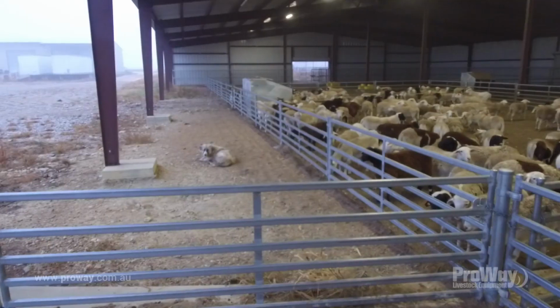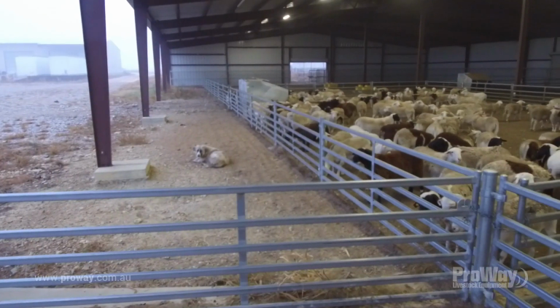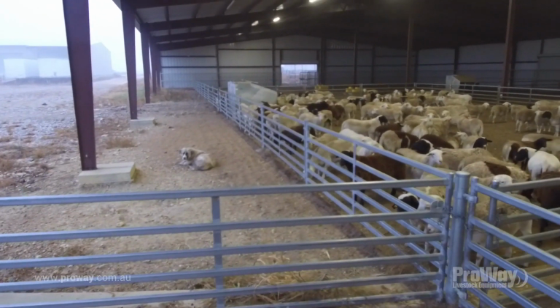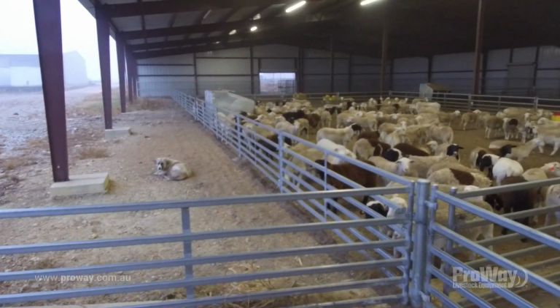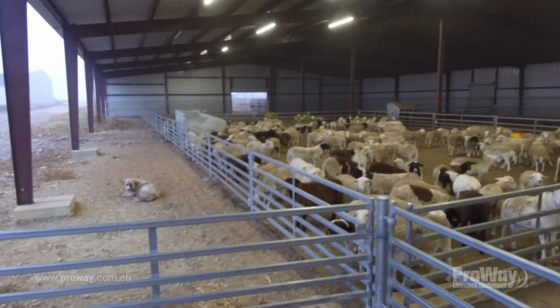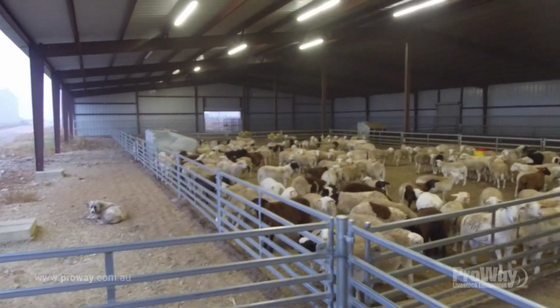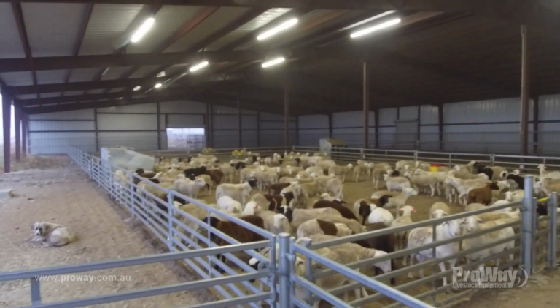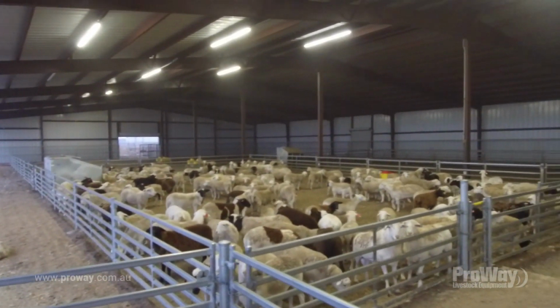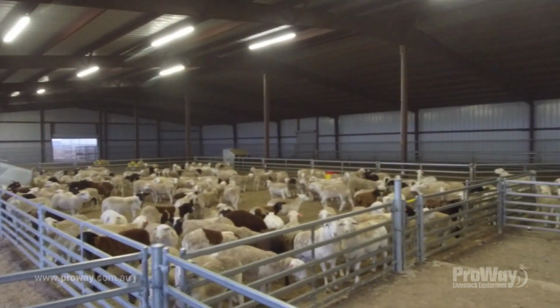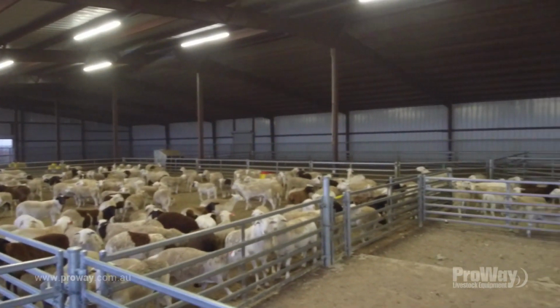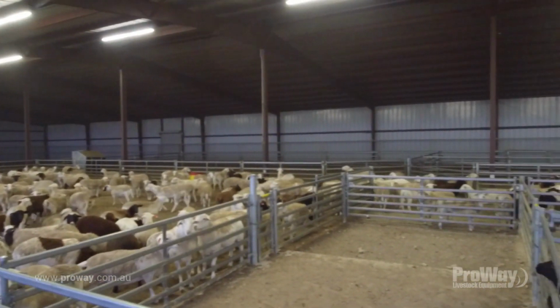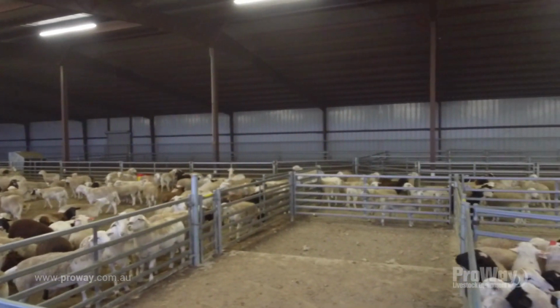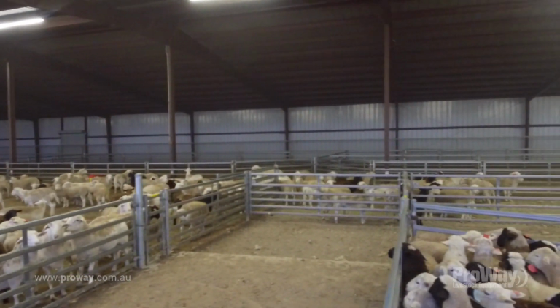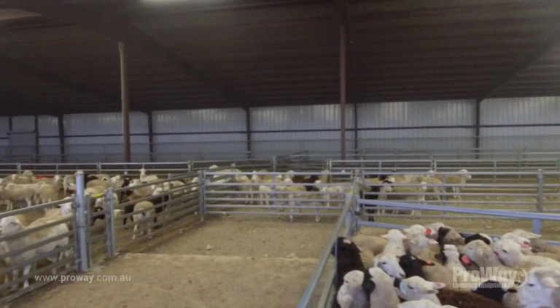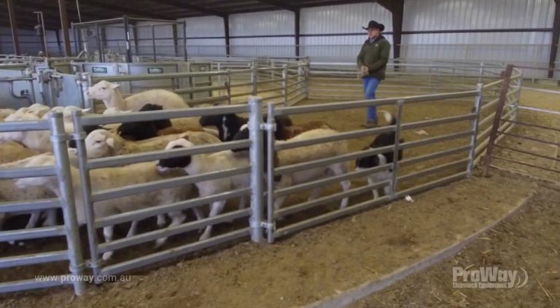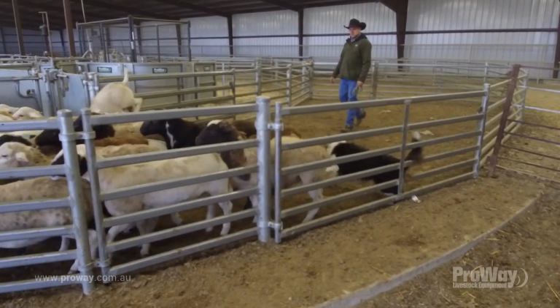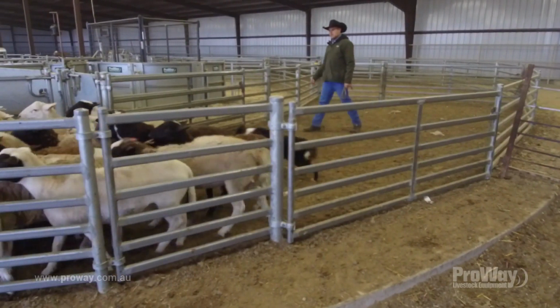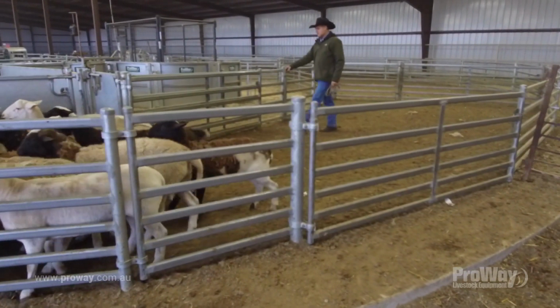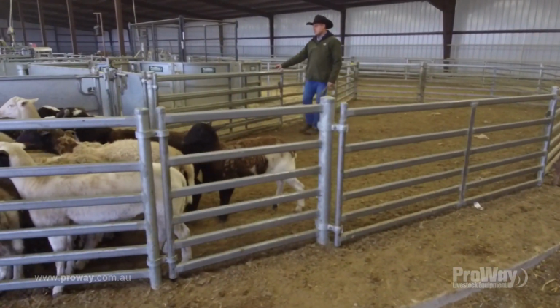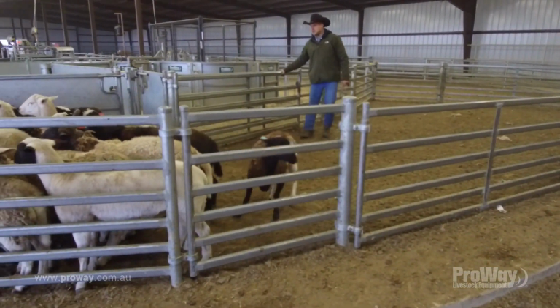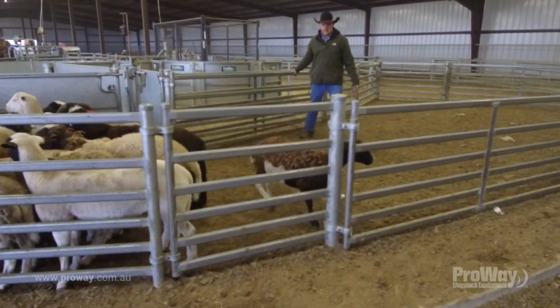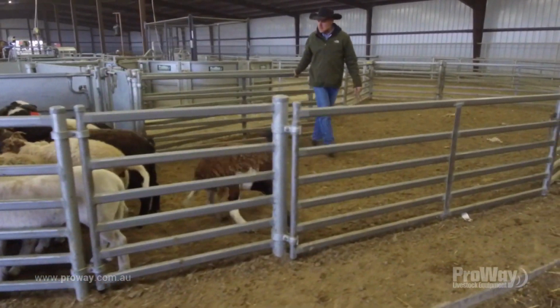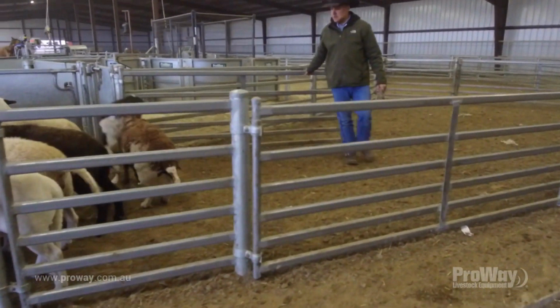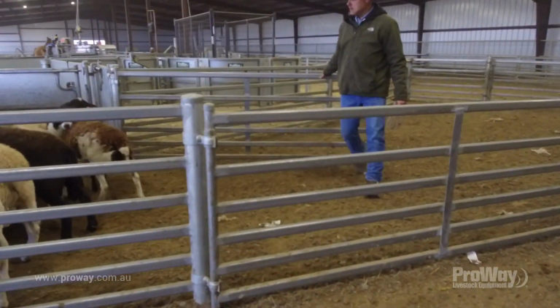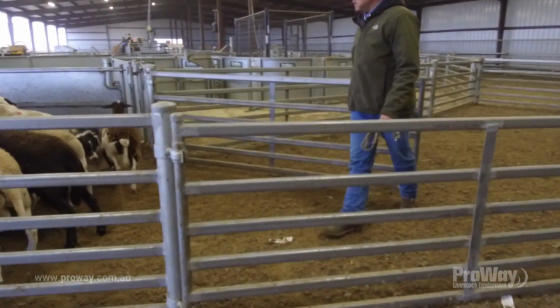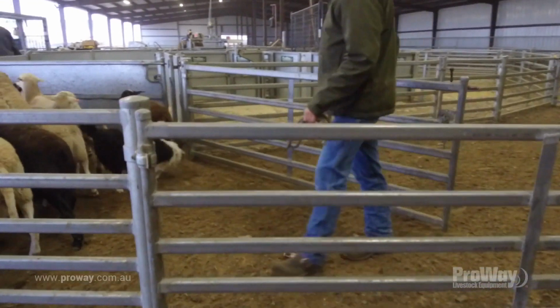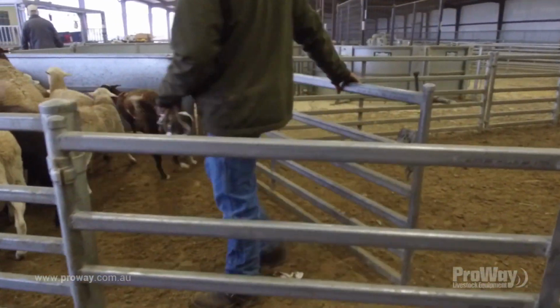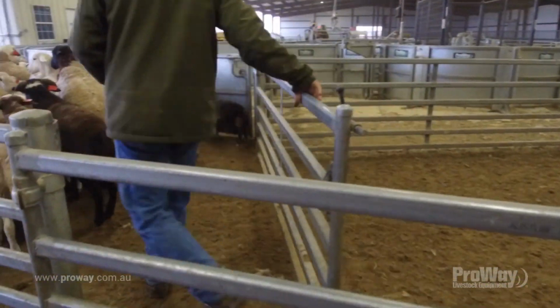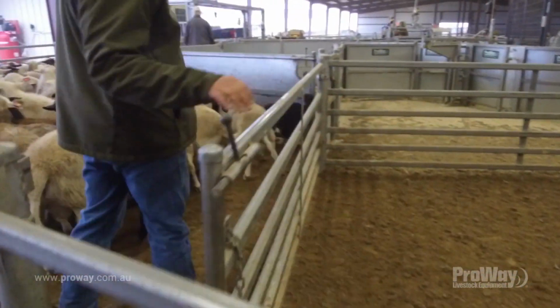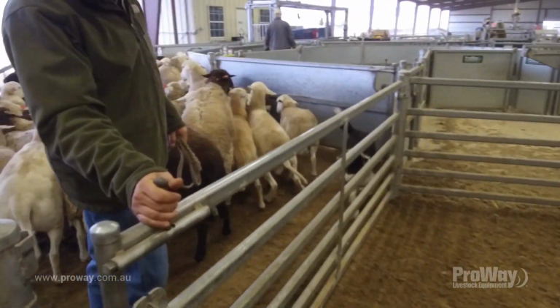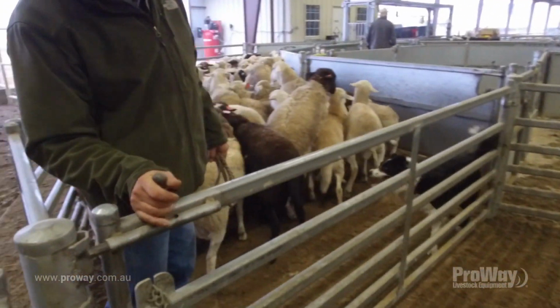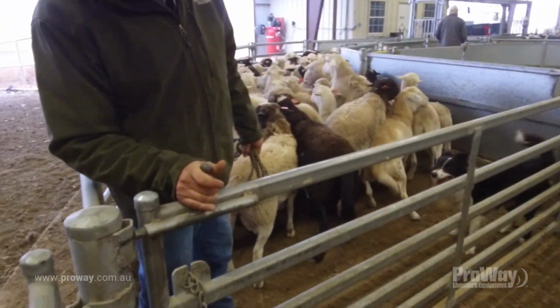Once everything turned up here we were really impressed with the speed to get the yard stood up and concreted in. We went from an empty shed to a fully functioning set of yards in about 10 days. That's another big benefit — there was next to no downtime.